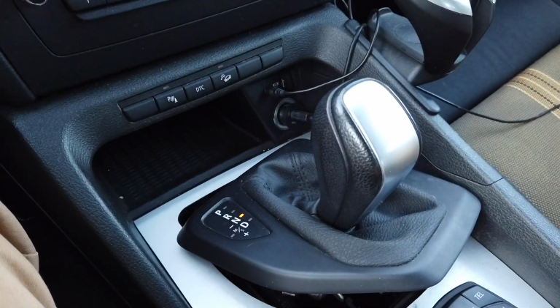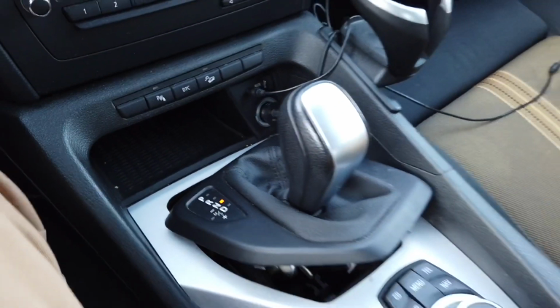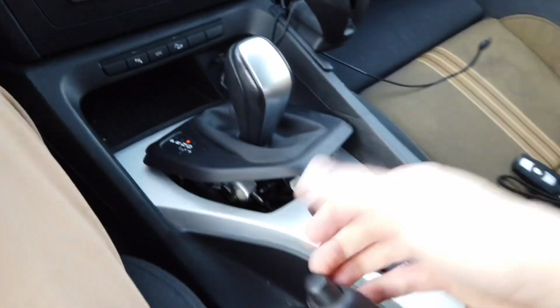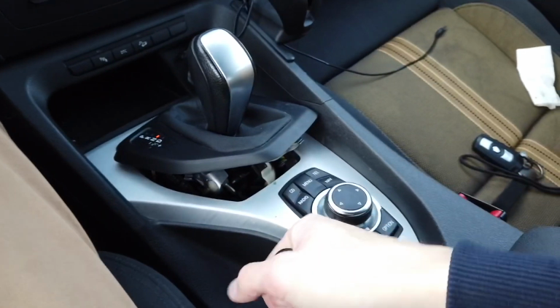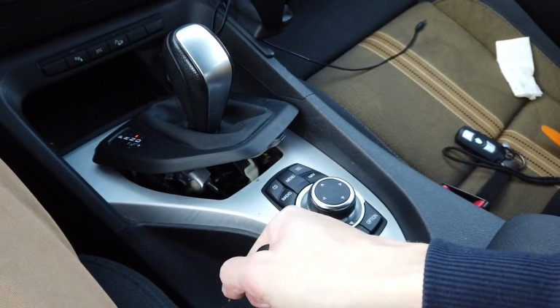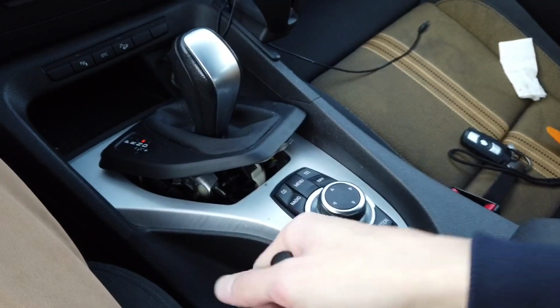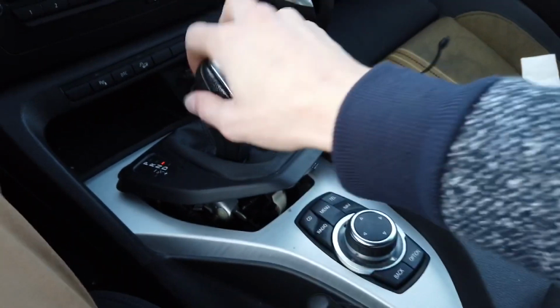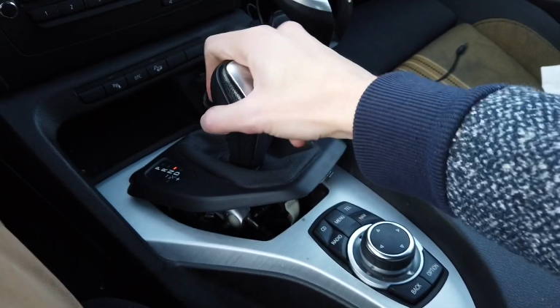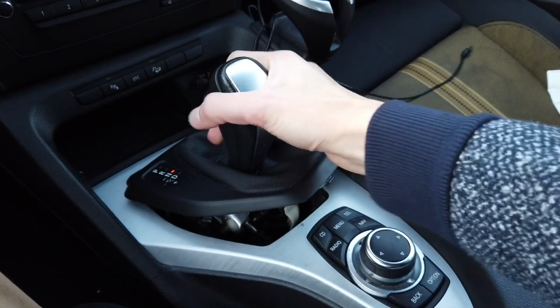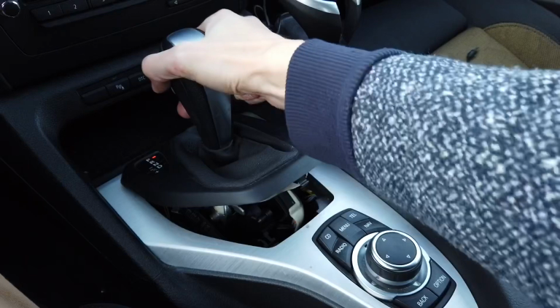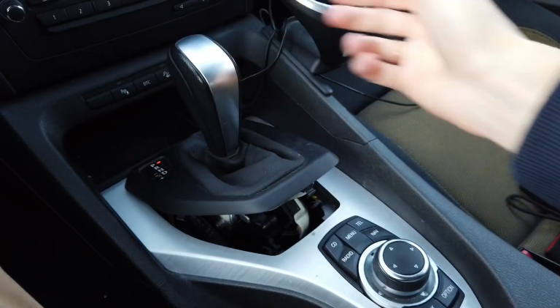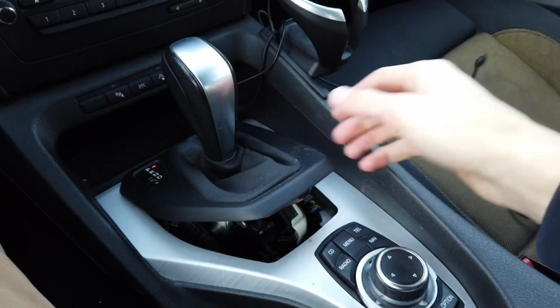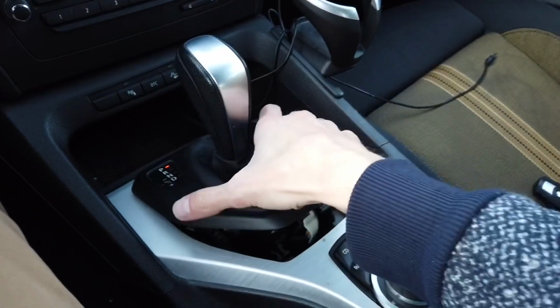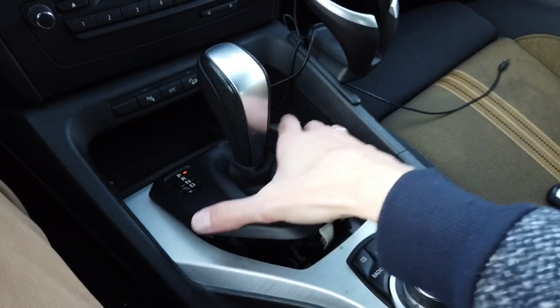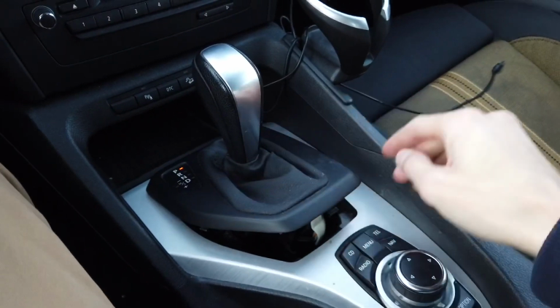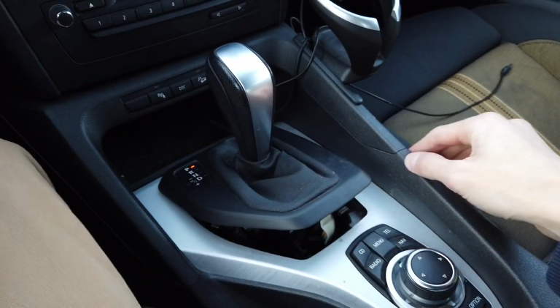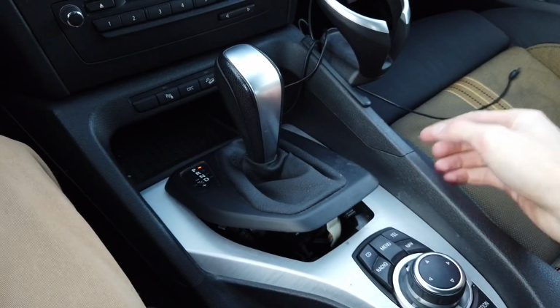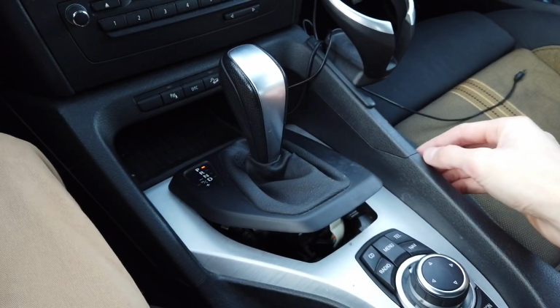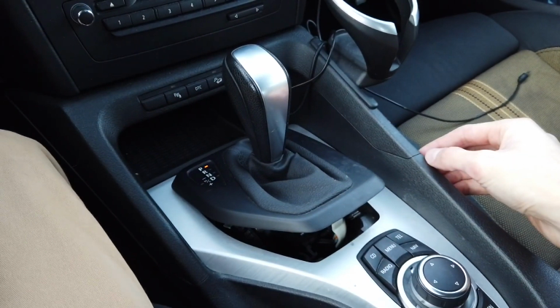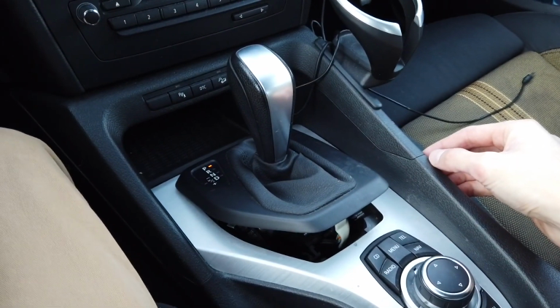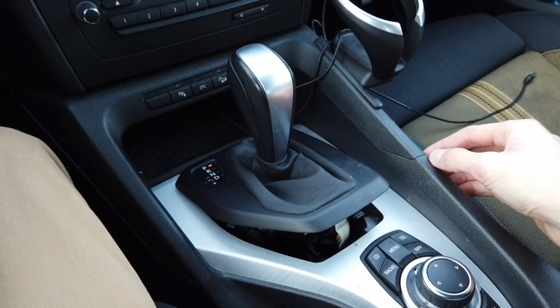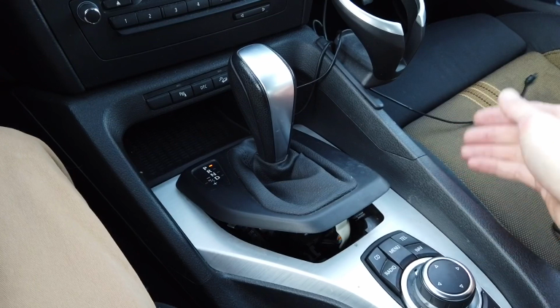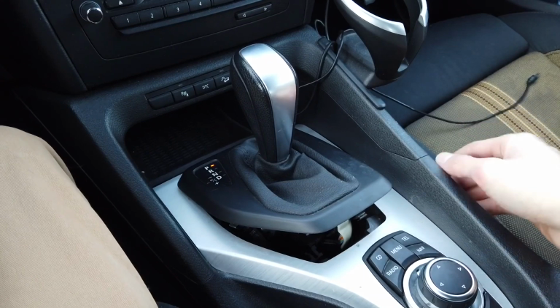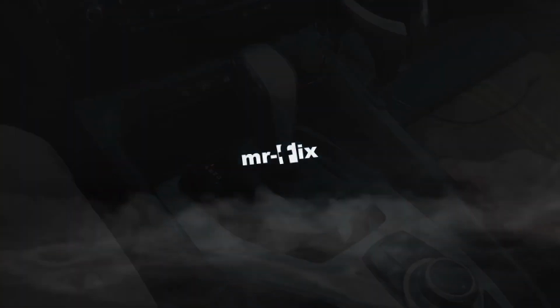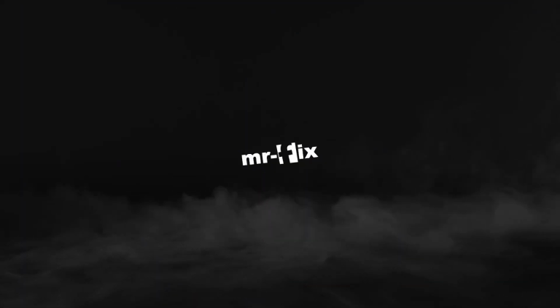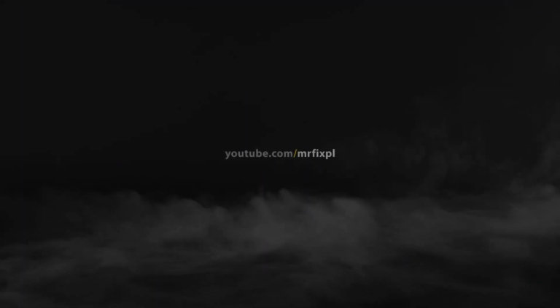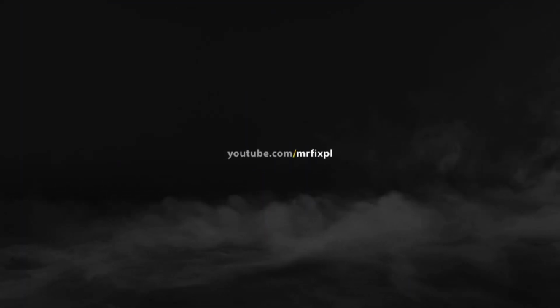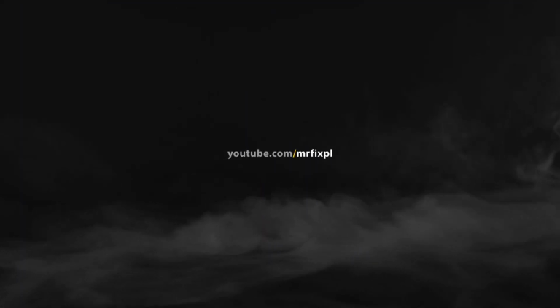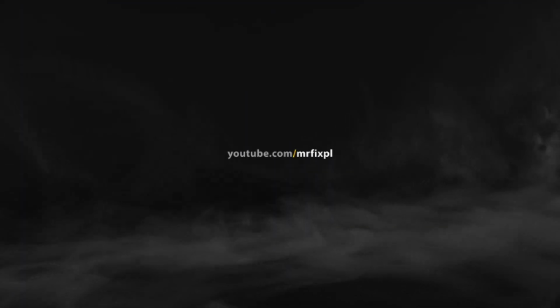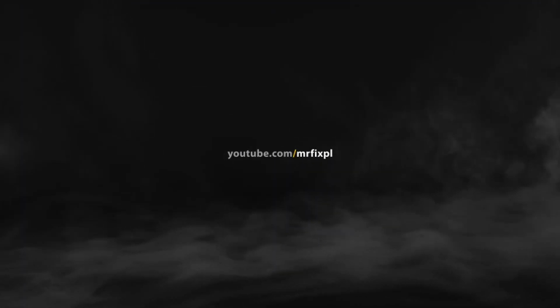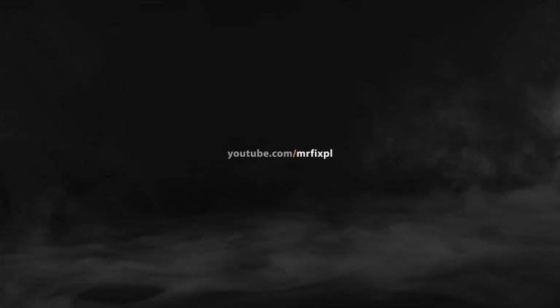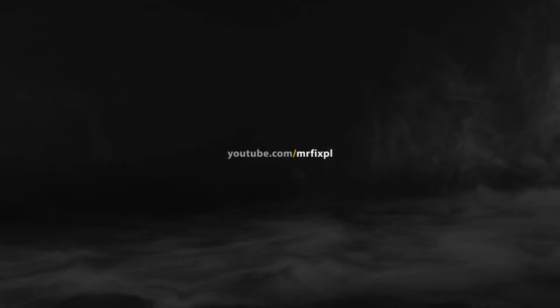Just remember to engage your parking brake first, and that's the way to do it. Thank you for watching — give me a thumbs up if you like this simple tutorial, check my other videos about BMW and other cars, and subscribe for future ones.